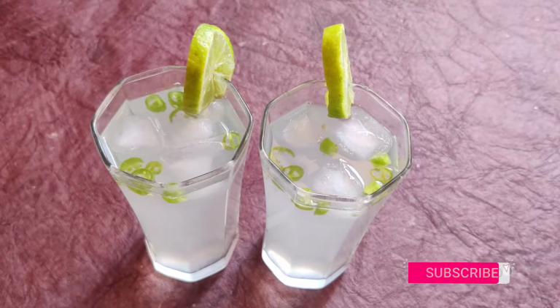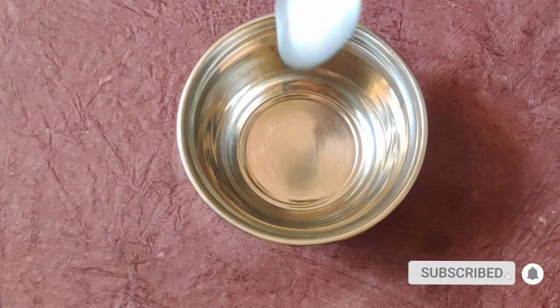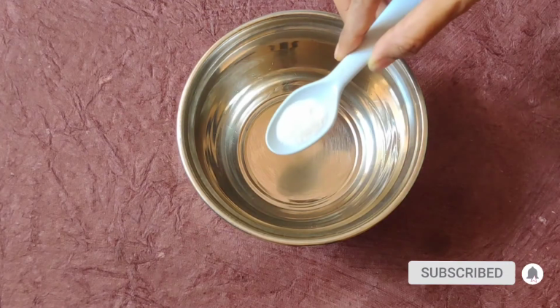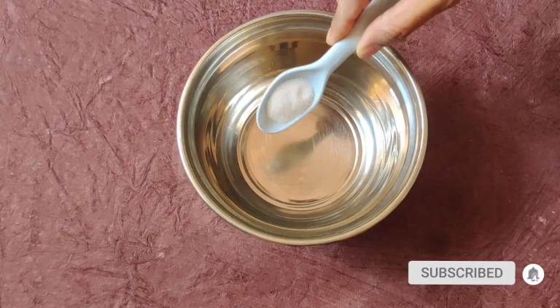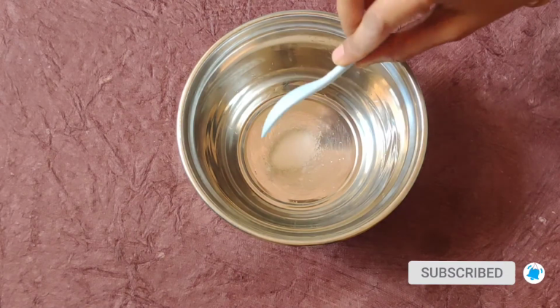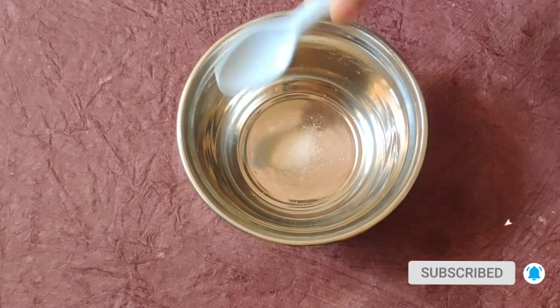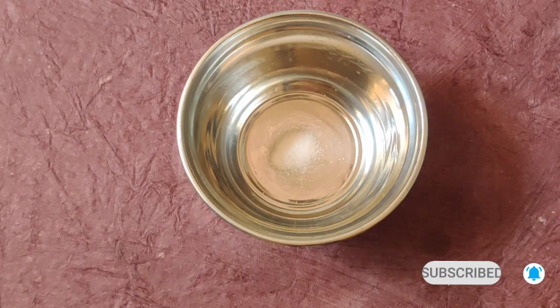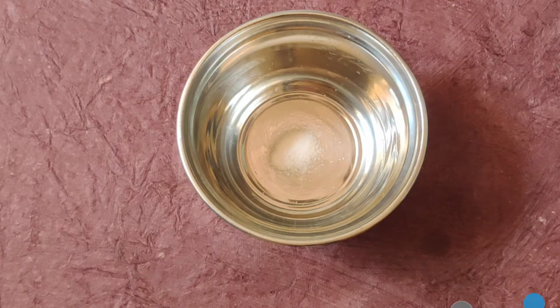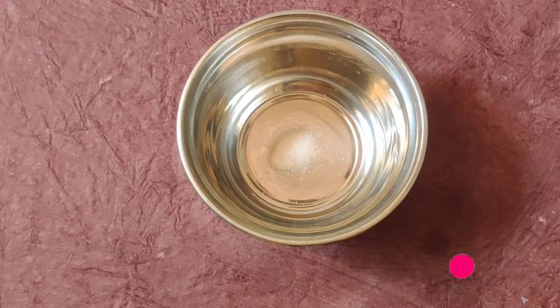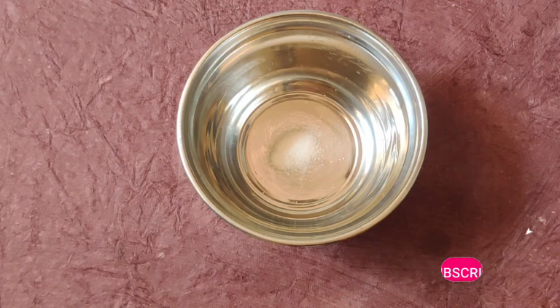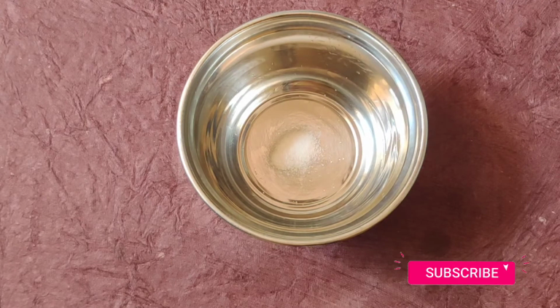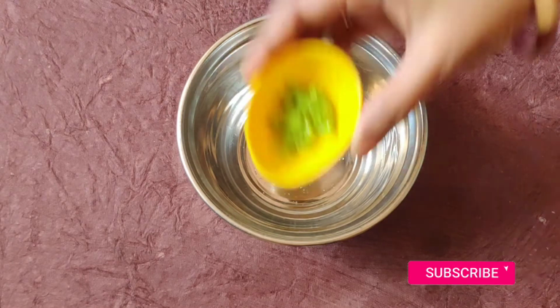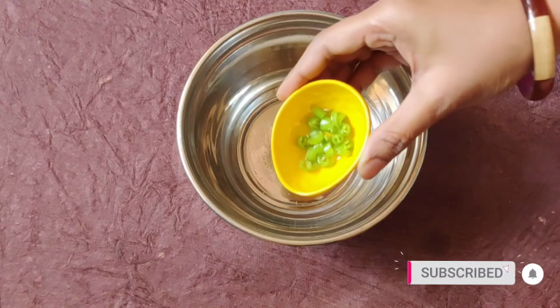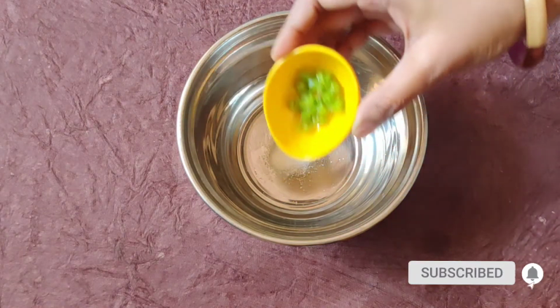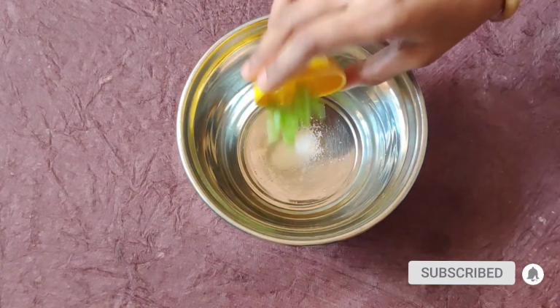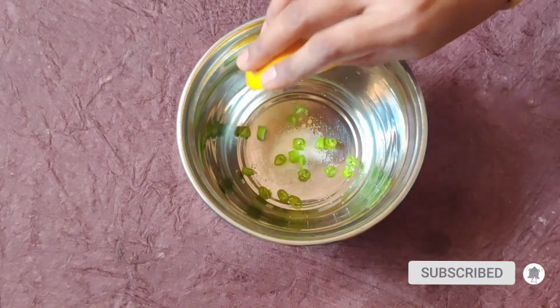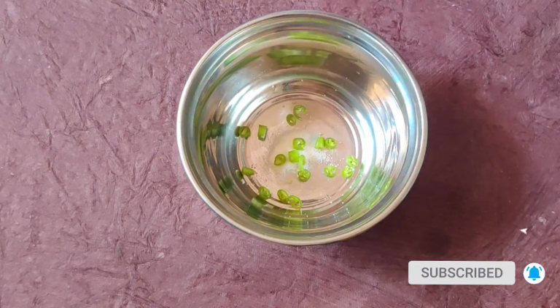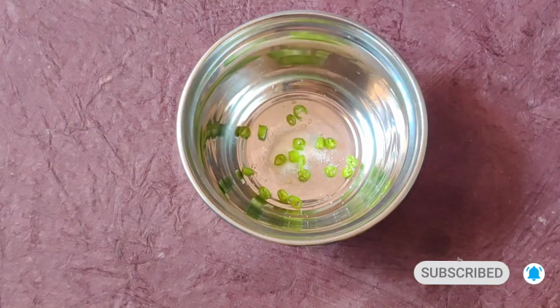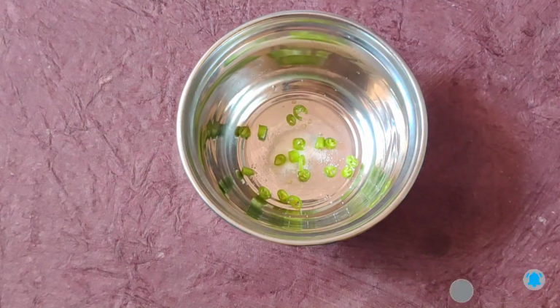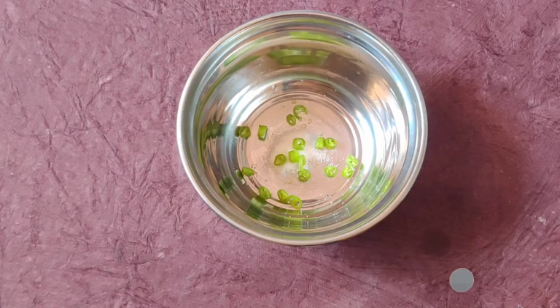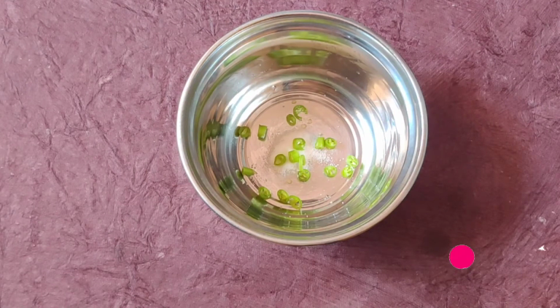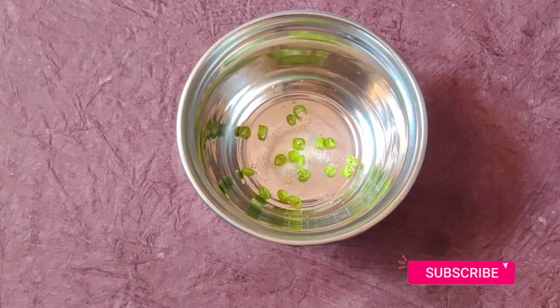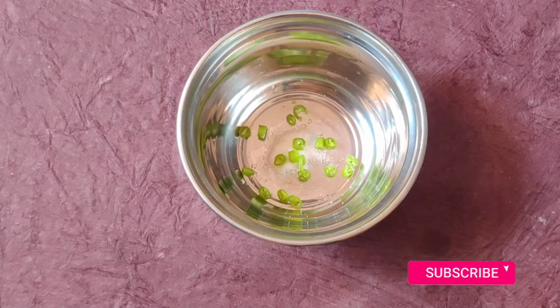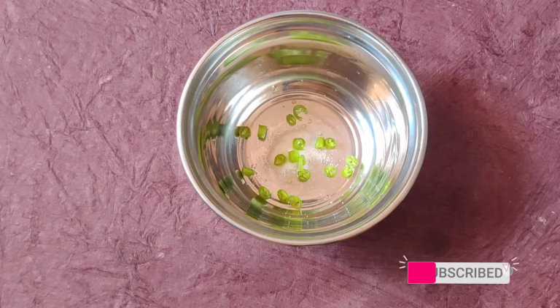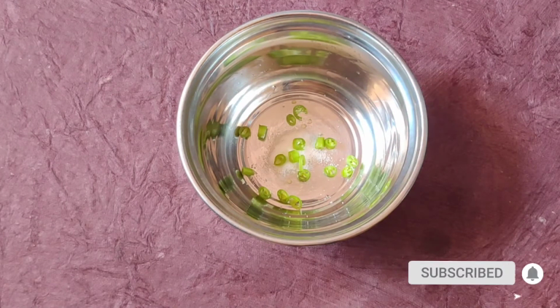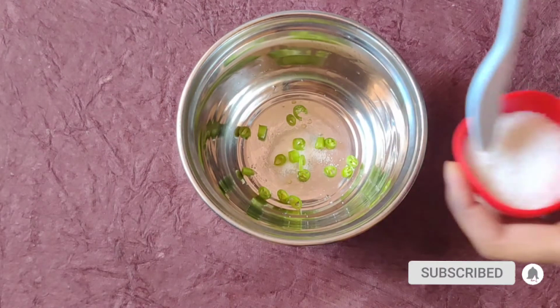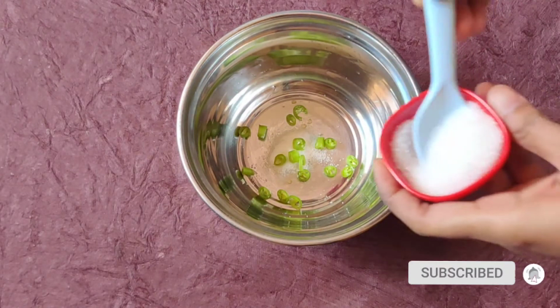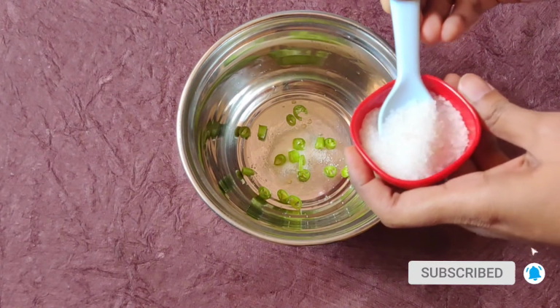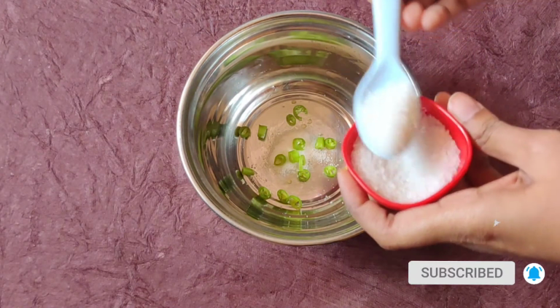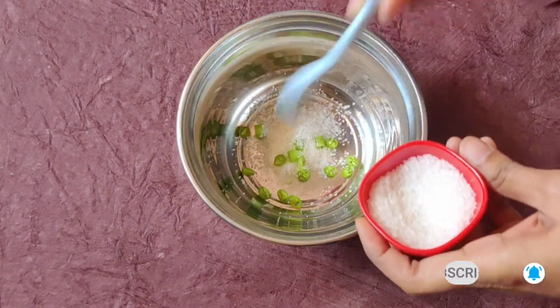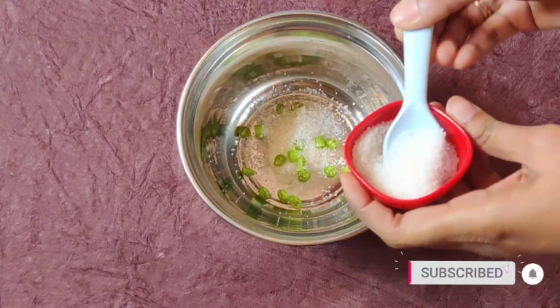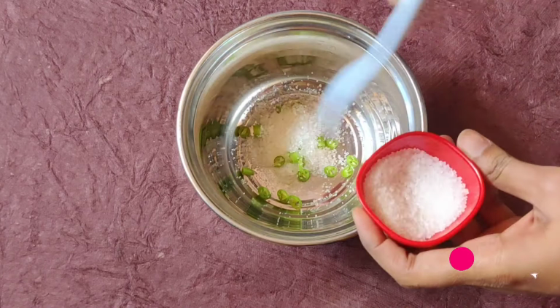First, we will add half tablespoon of salt. Then add 1 tablespoon of sugar.